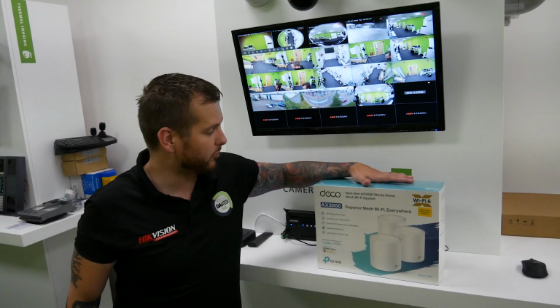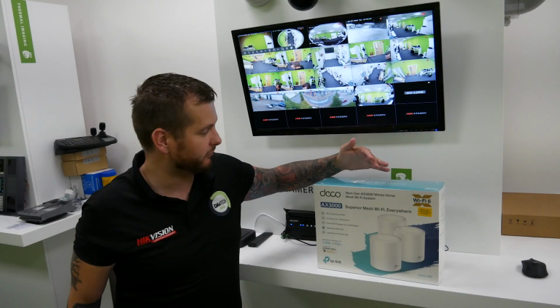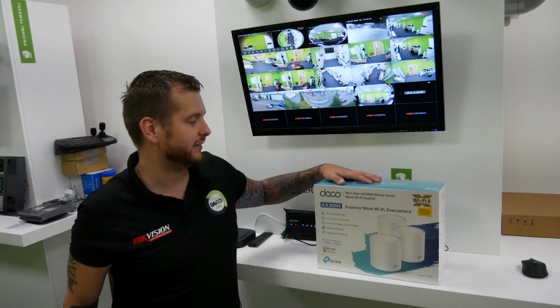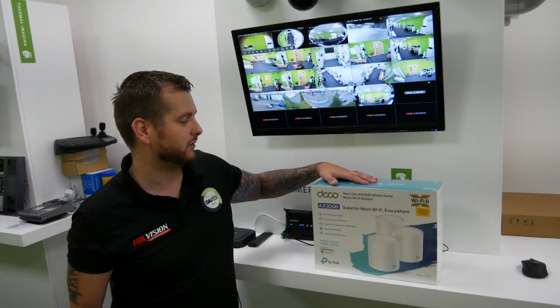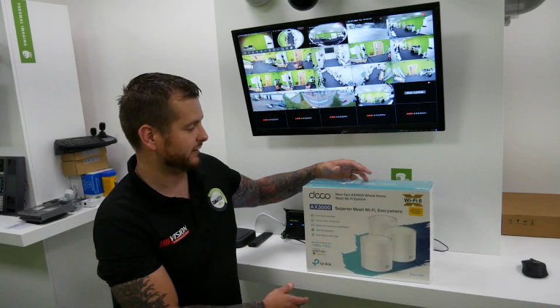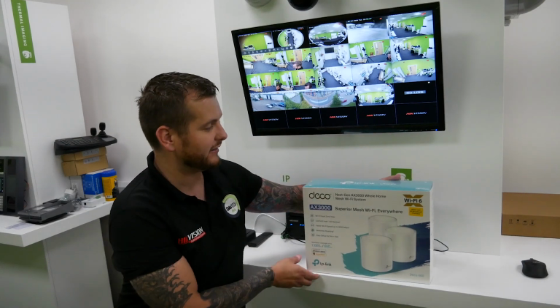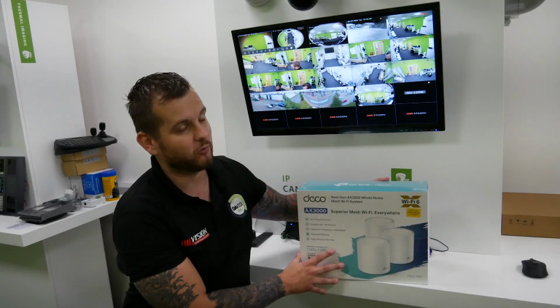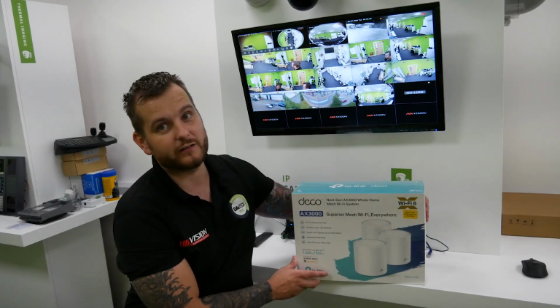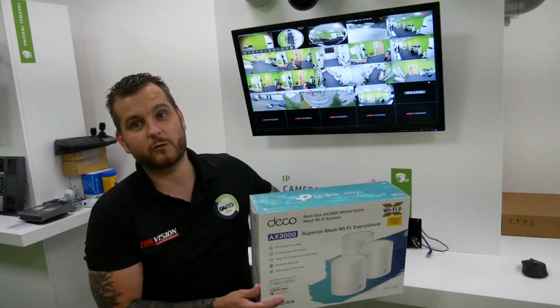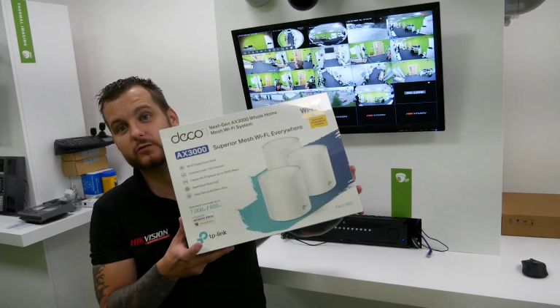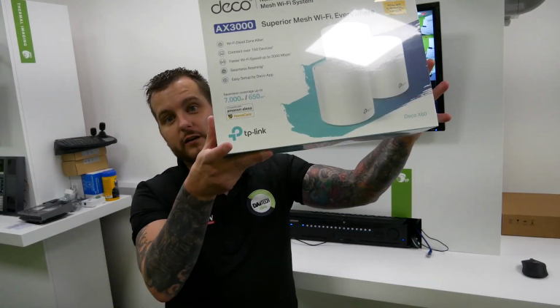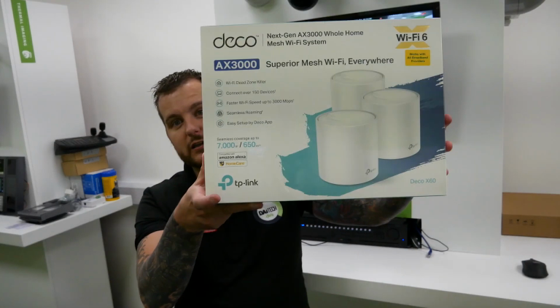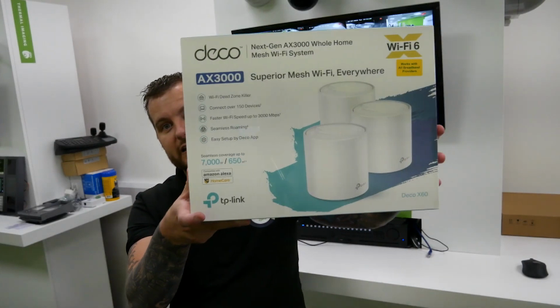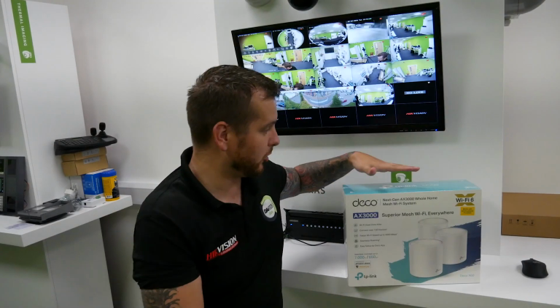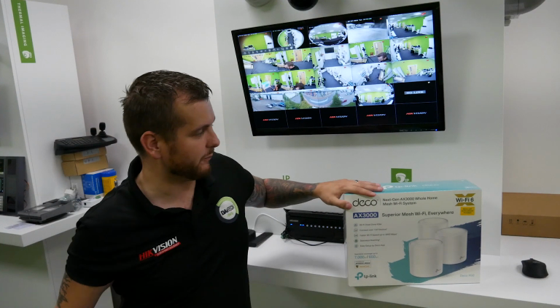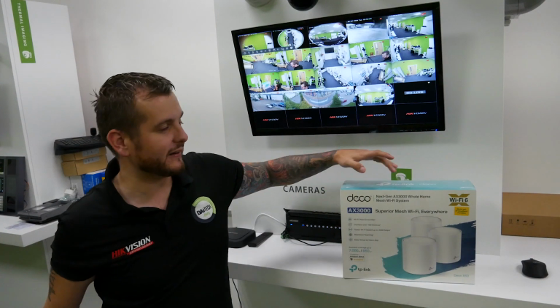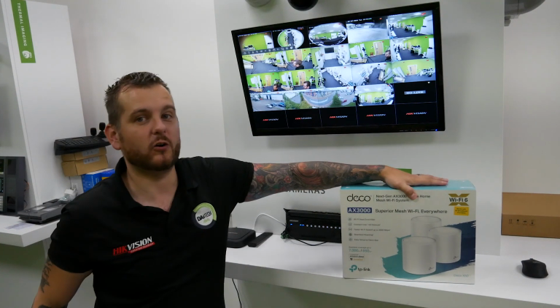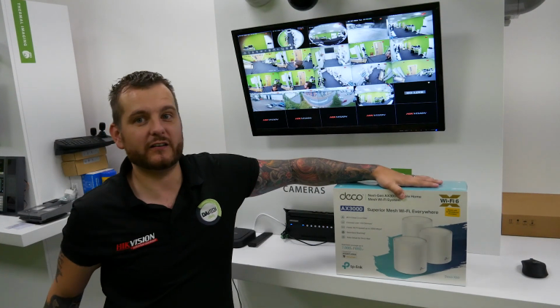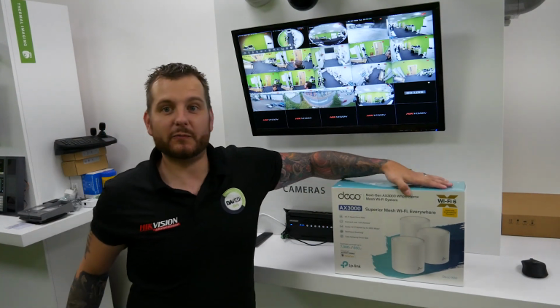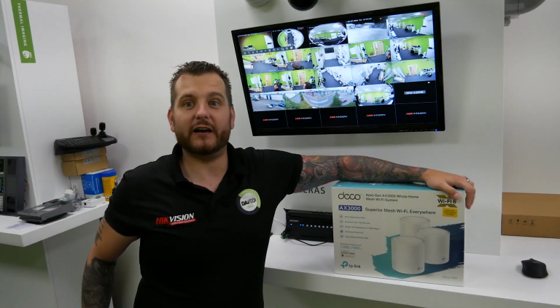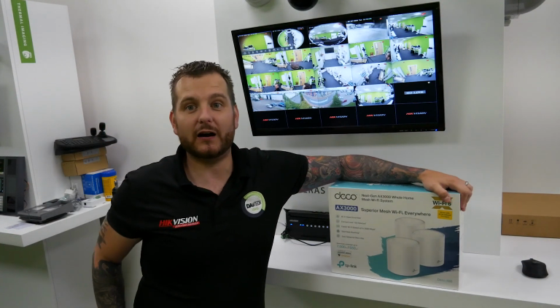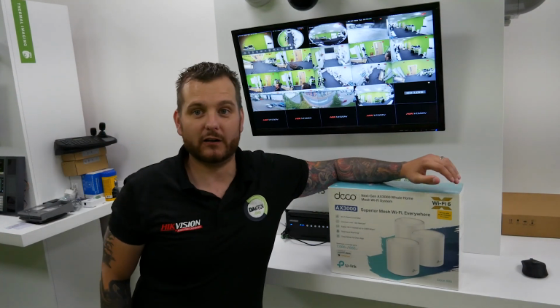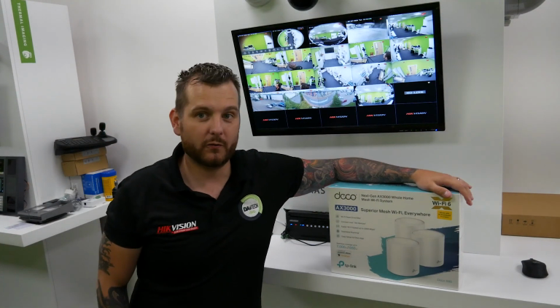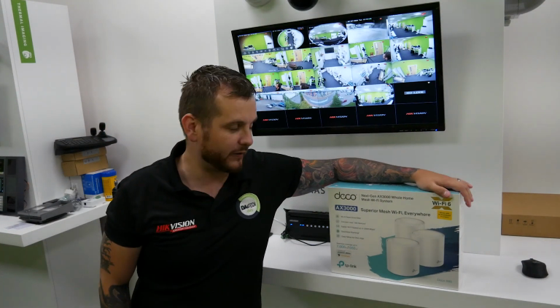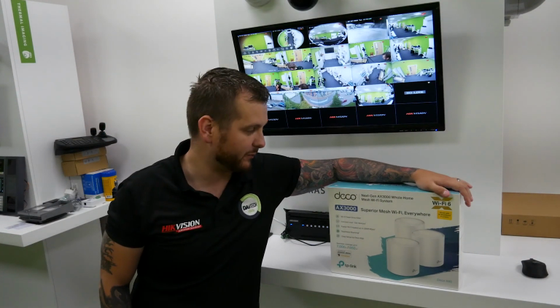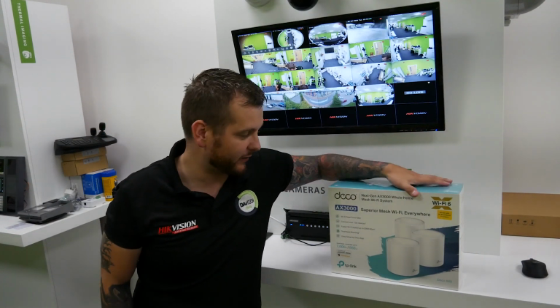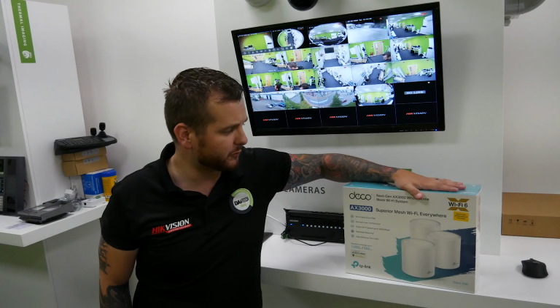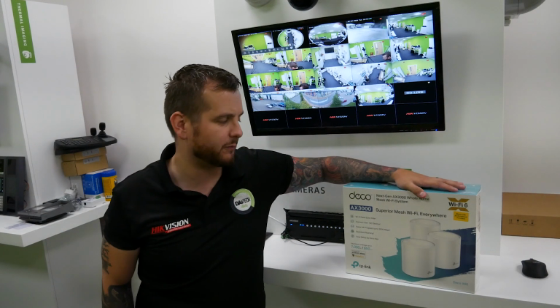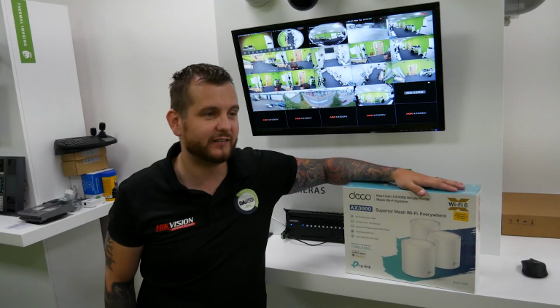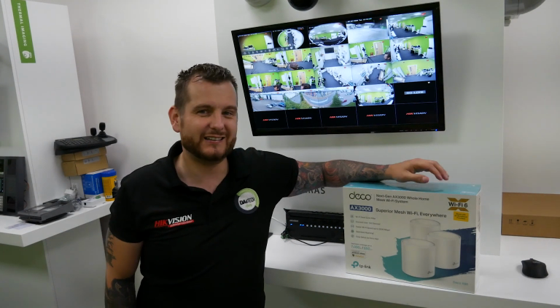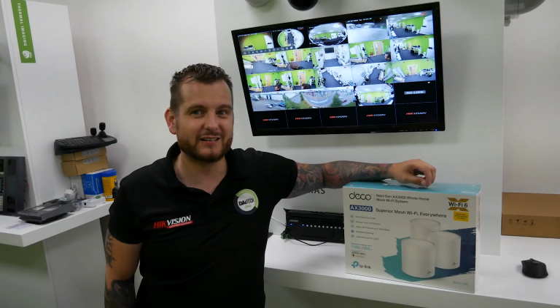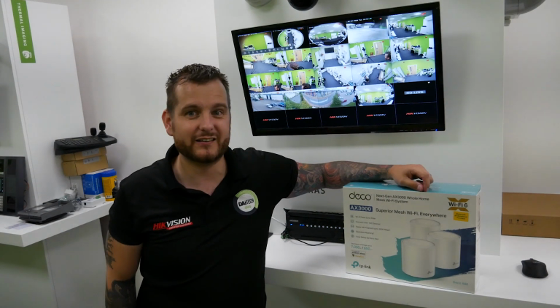One of the products that really stands out to me is their Deco range. For those of you that know, TP-Link is a global company, and their Deco range is part of their smart home automation package.